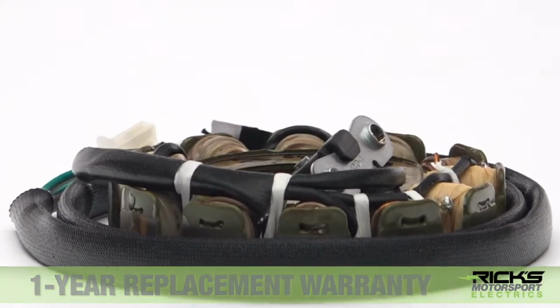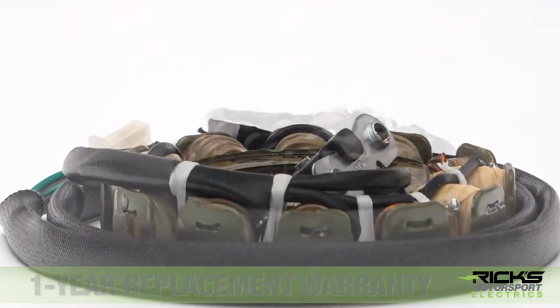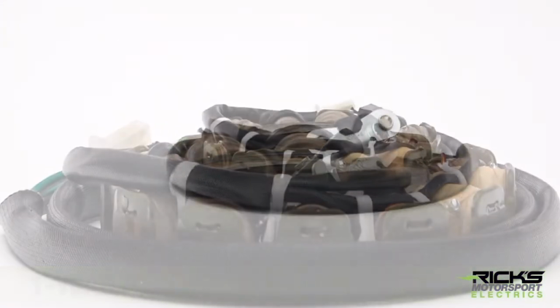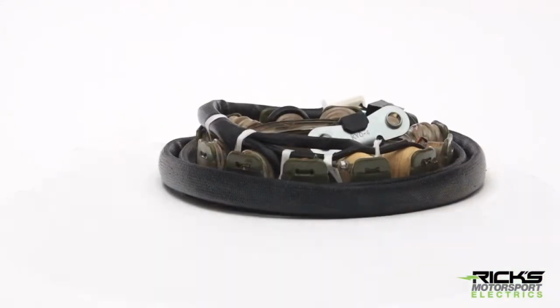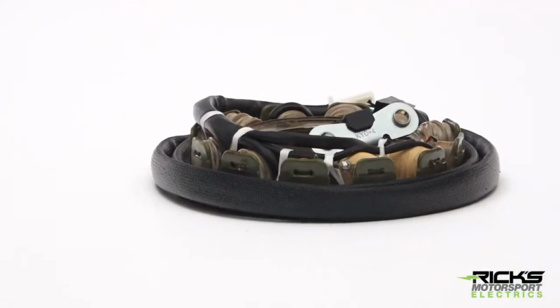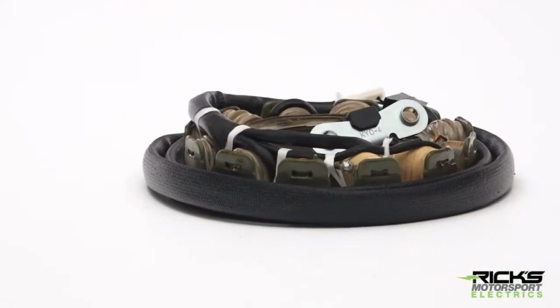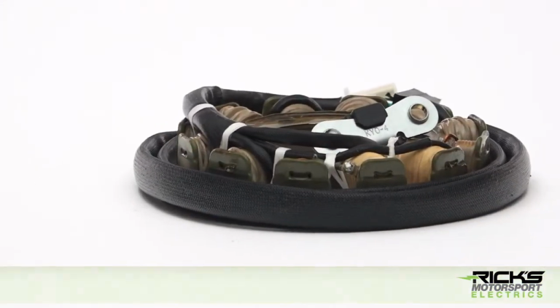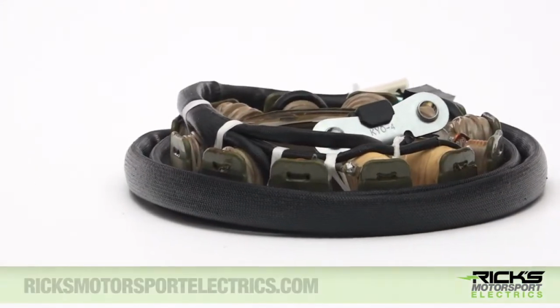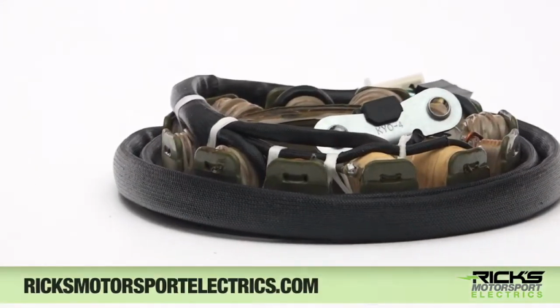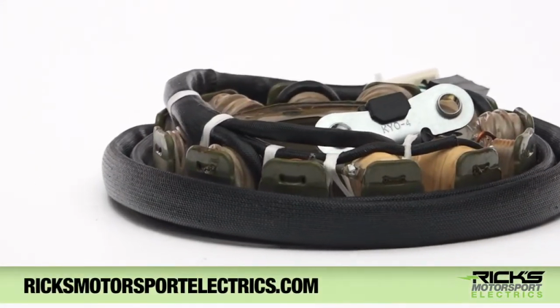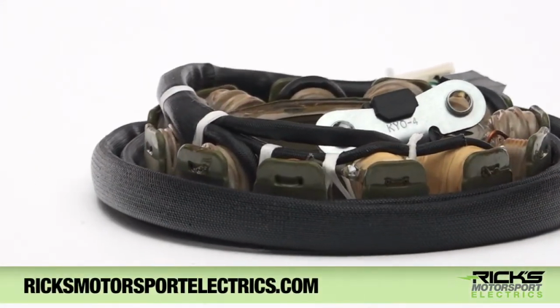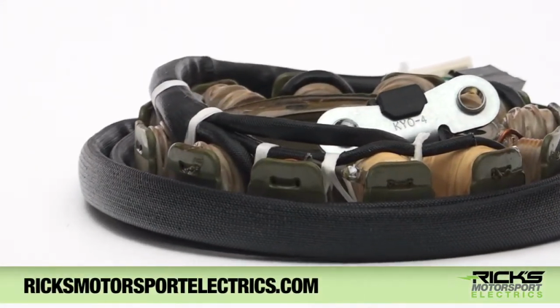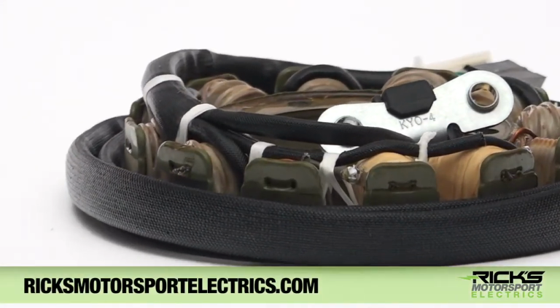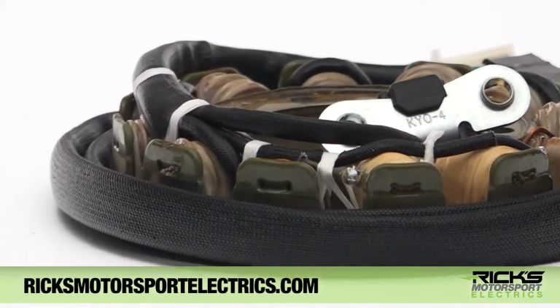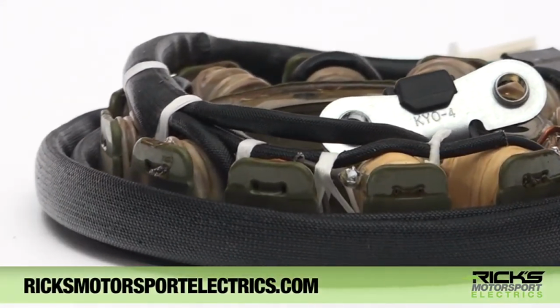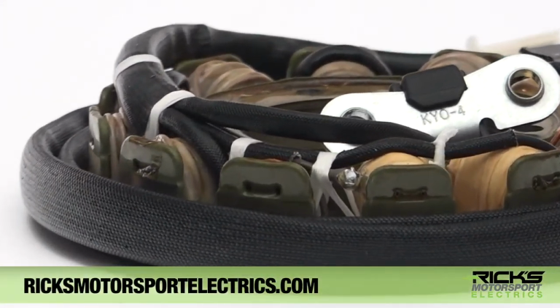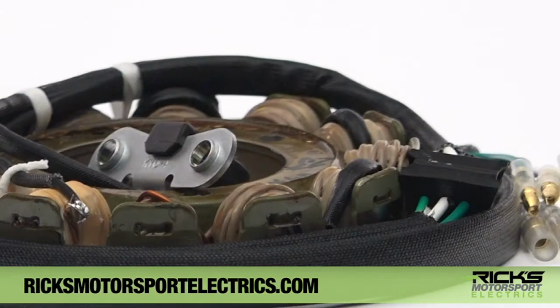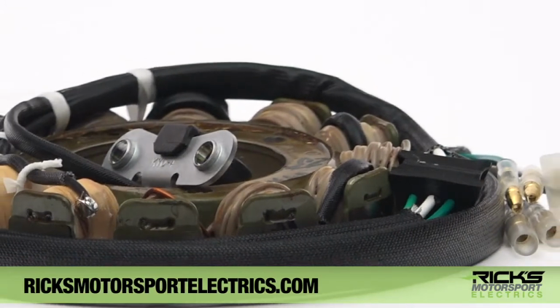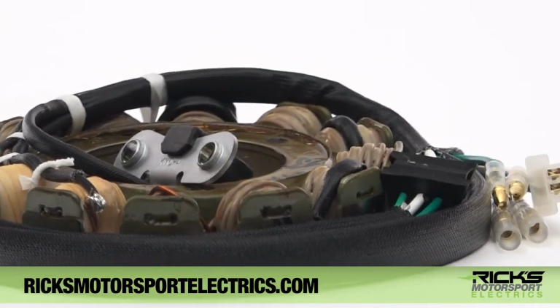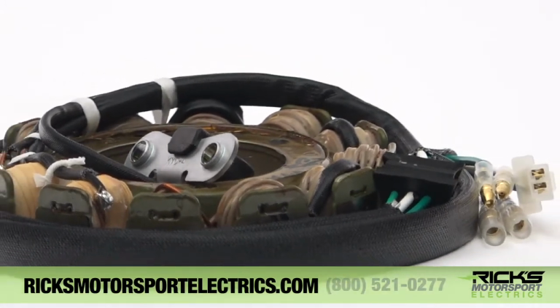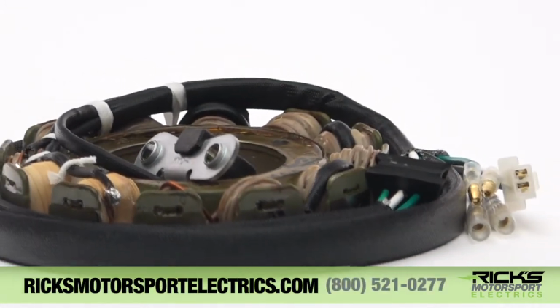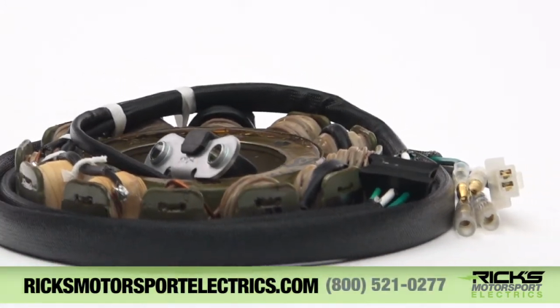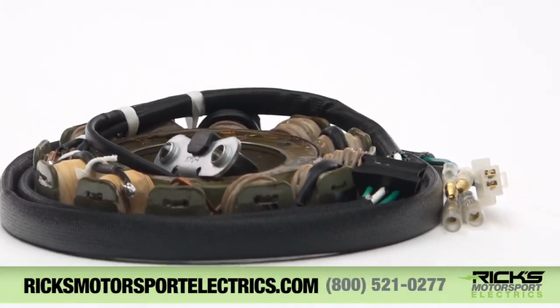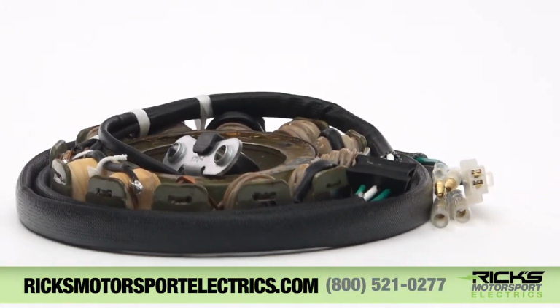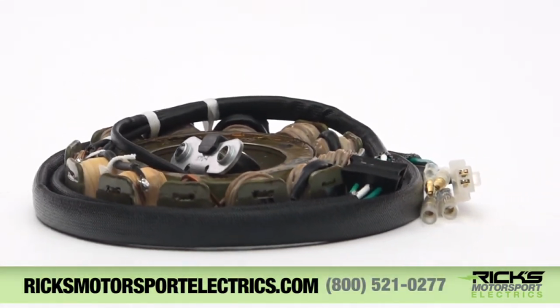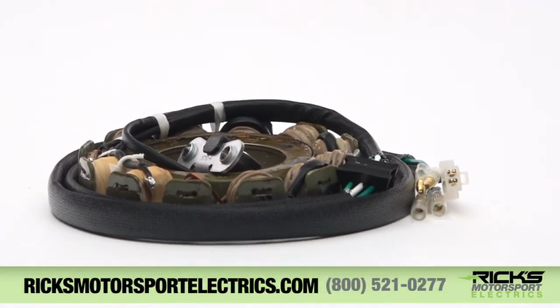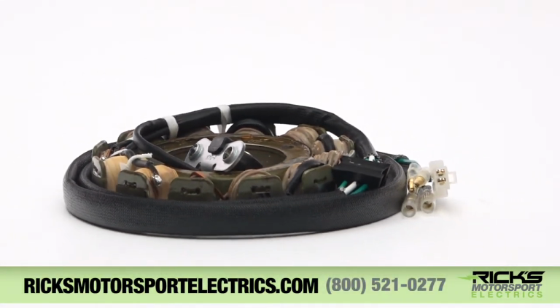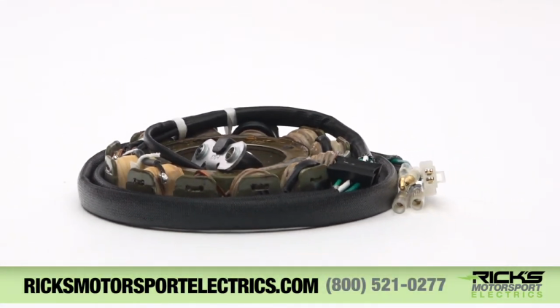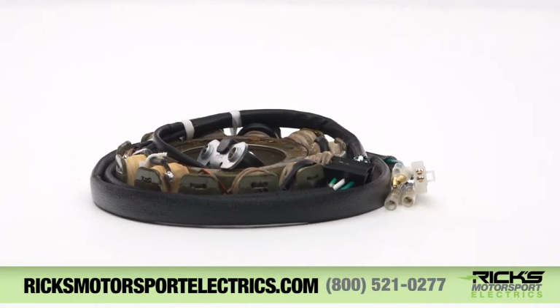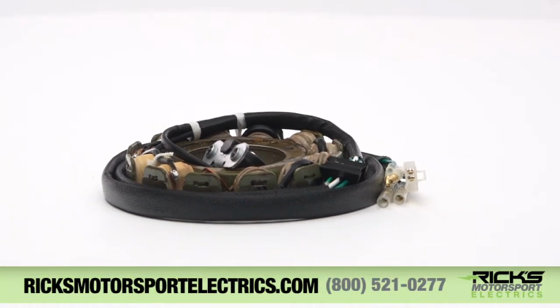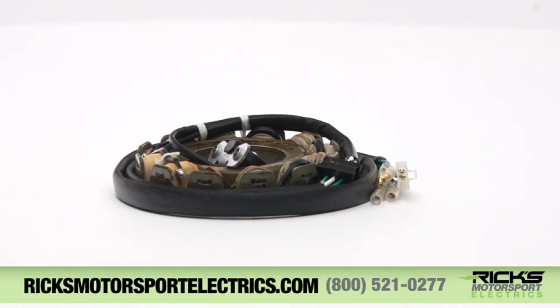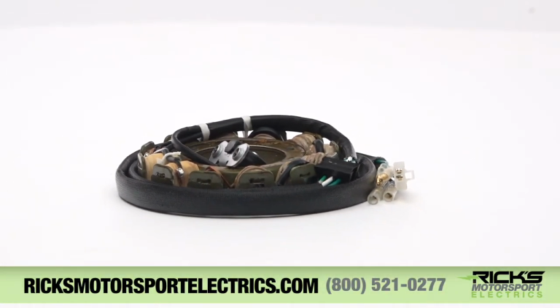For more information or to order one online, visit us at ricksmotorsportelectrics.com or give us a call at 800-521-0277.